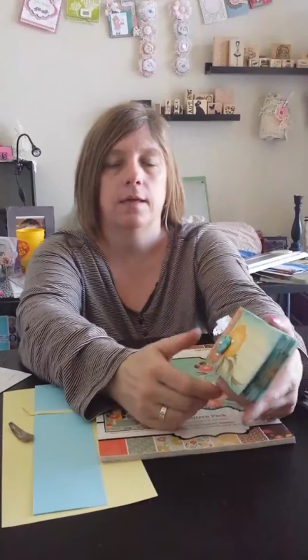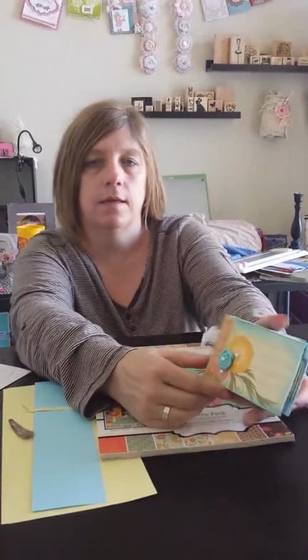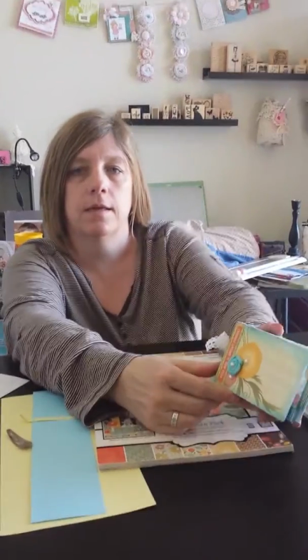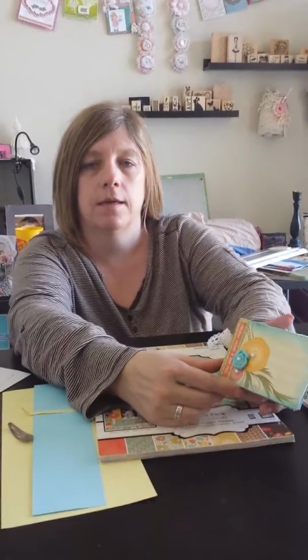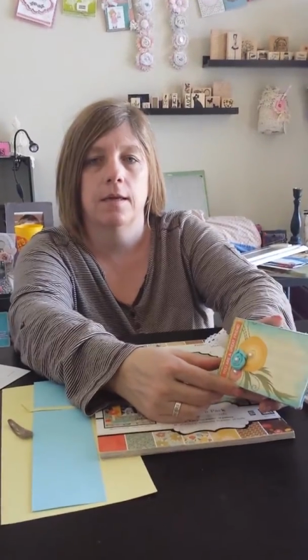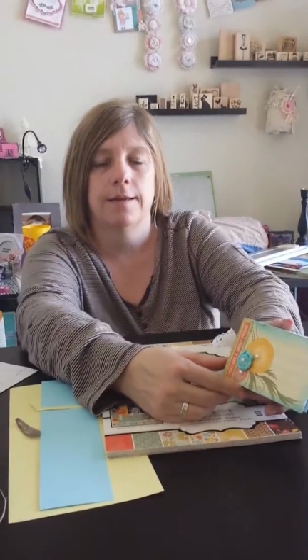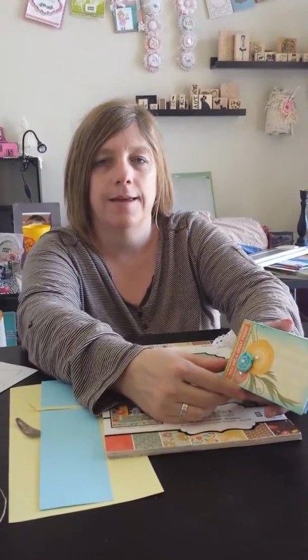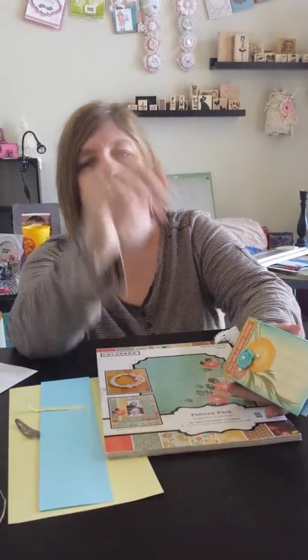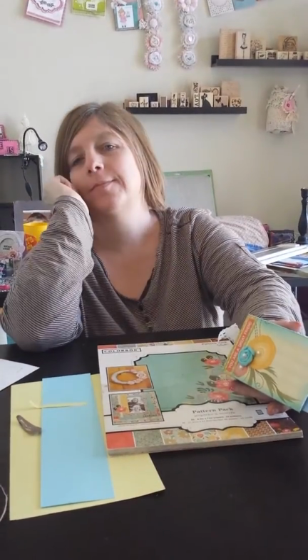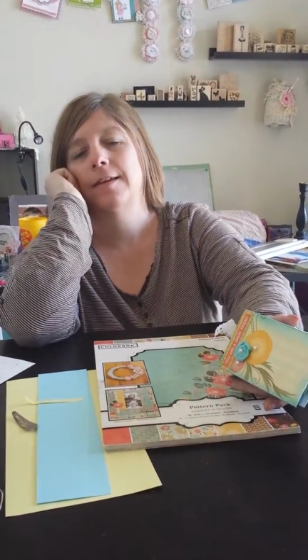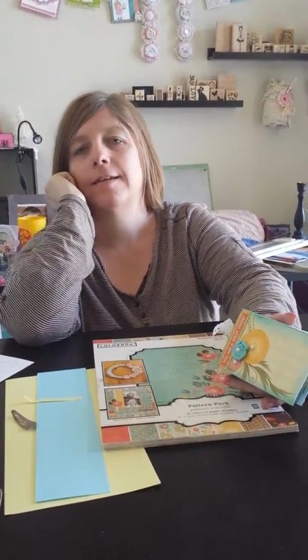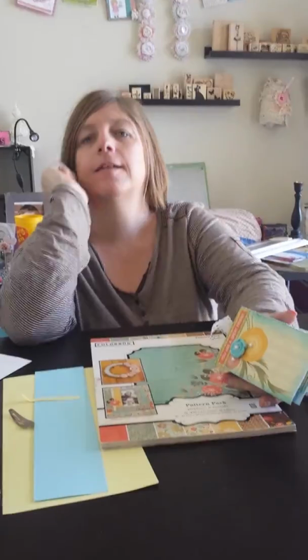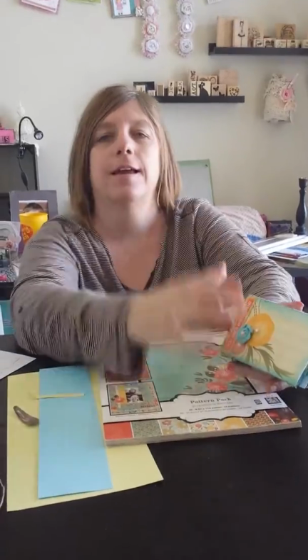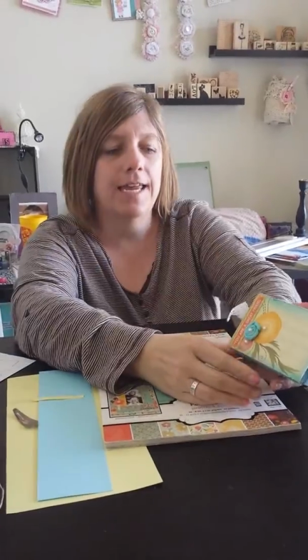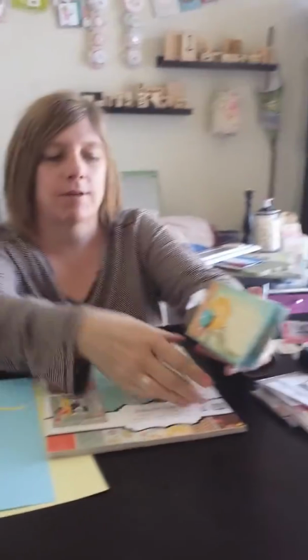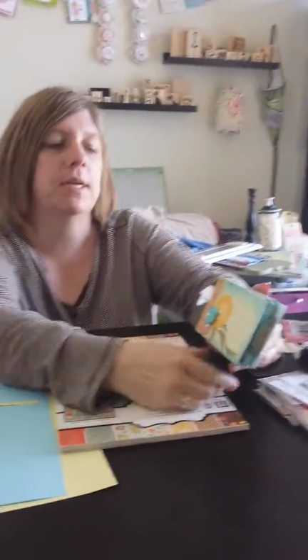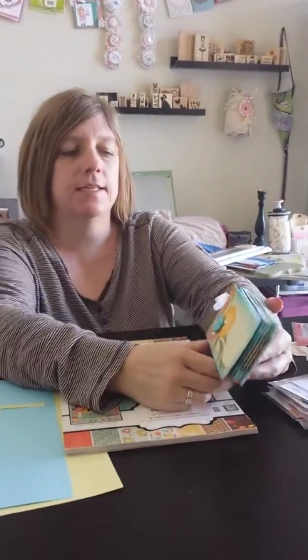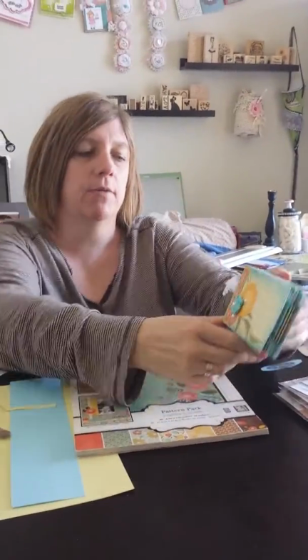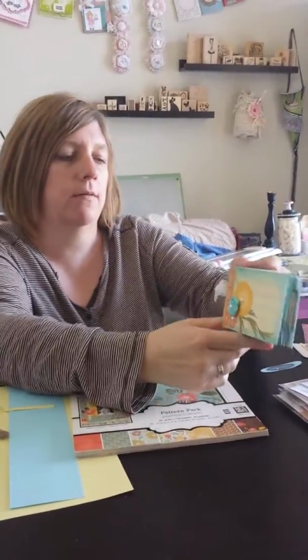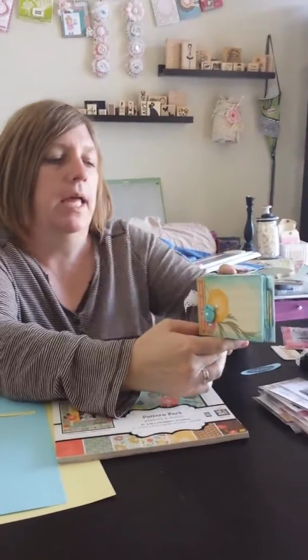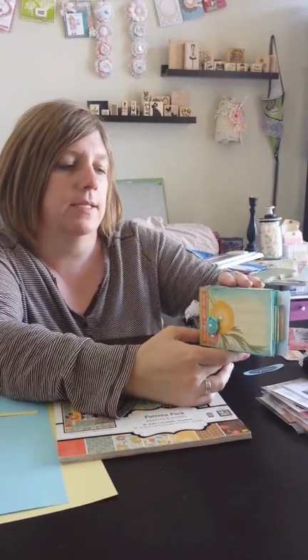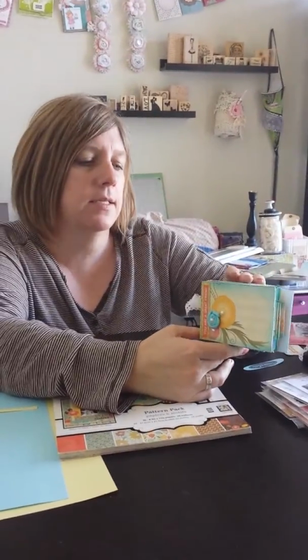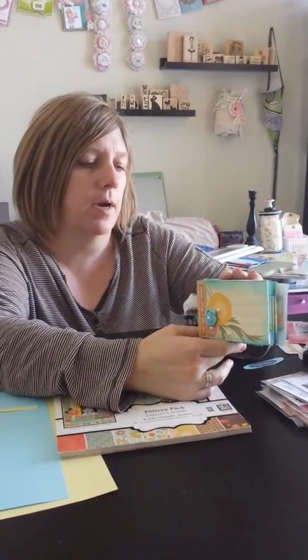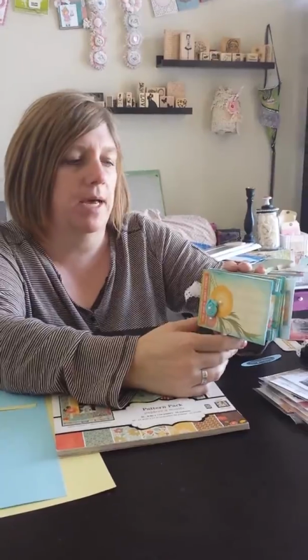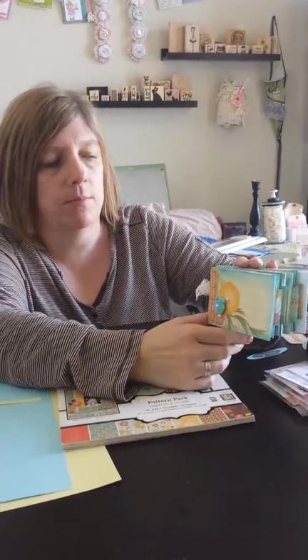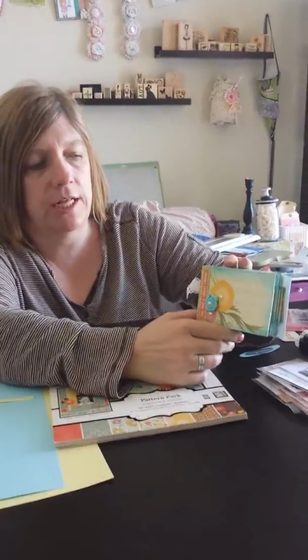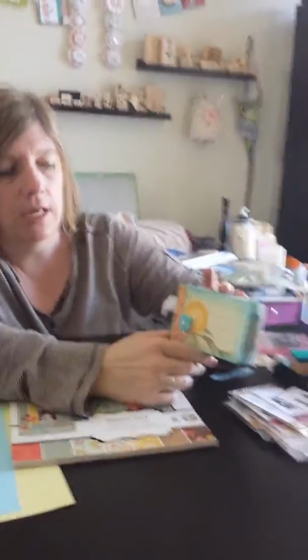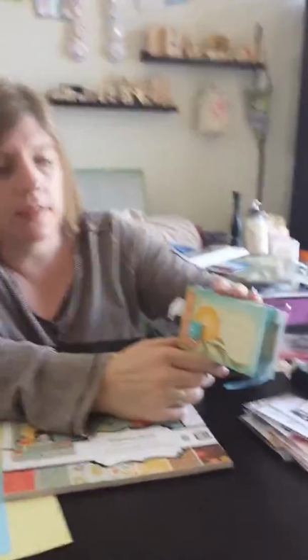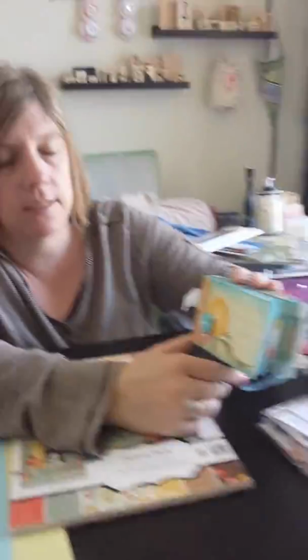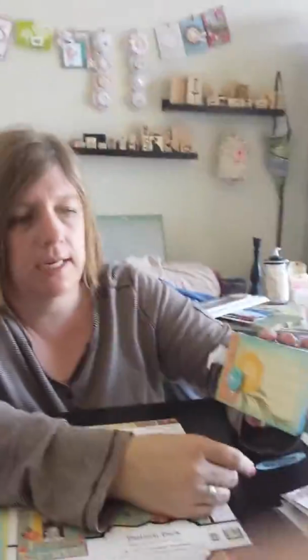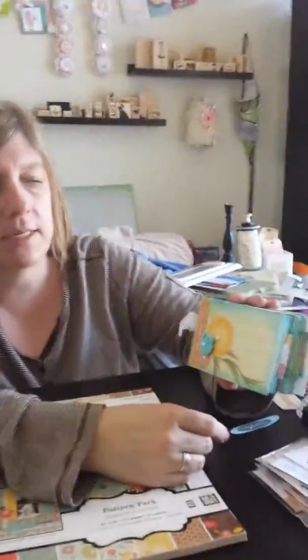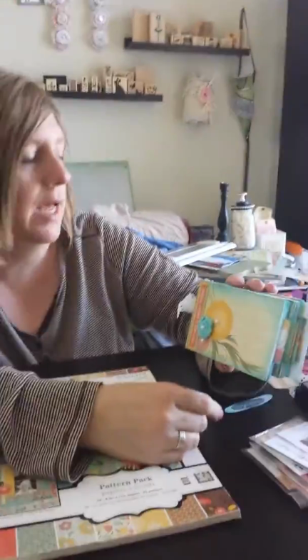Hi gals, it's Scrapping Pink Lady Lisa back with another video. This time I am back with a mini challenge, and this is for Tina's Mixed Bags.